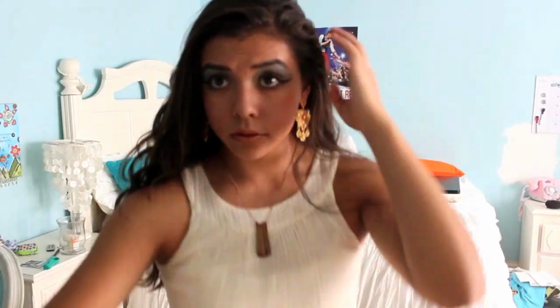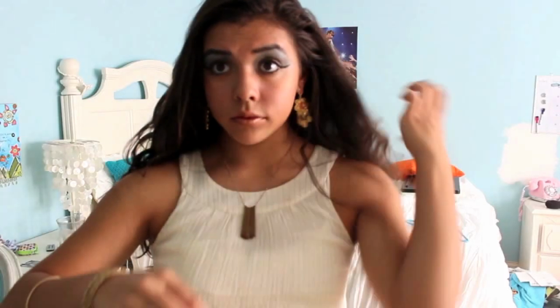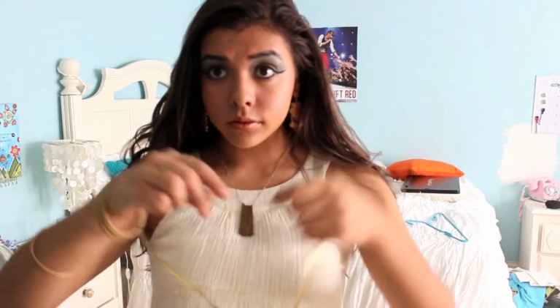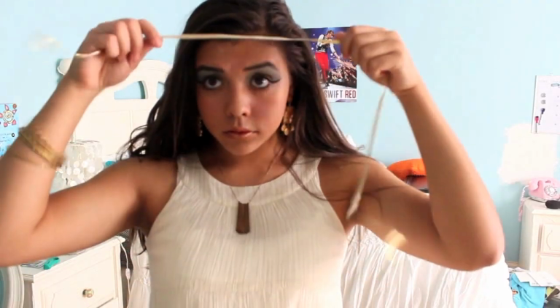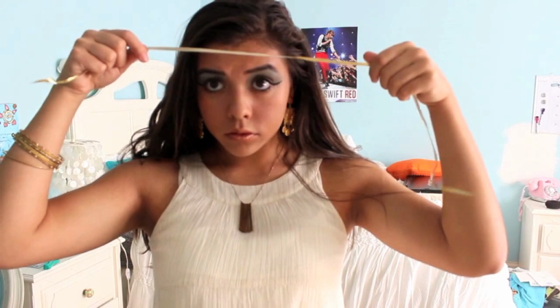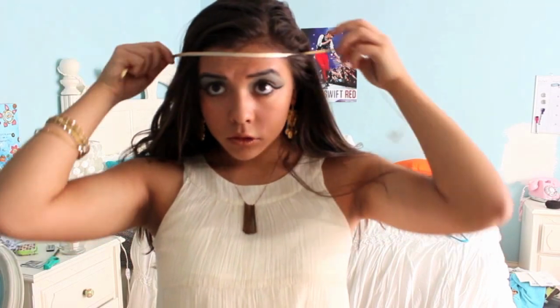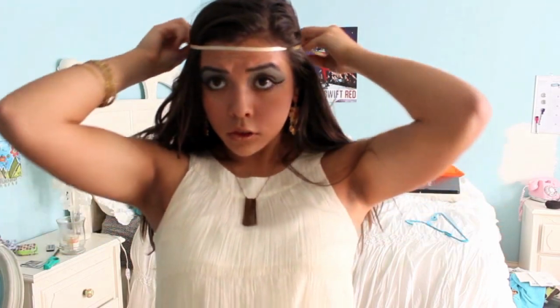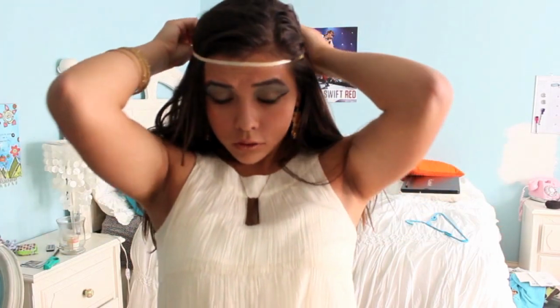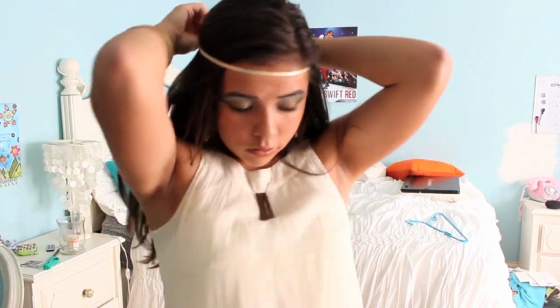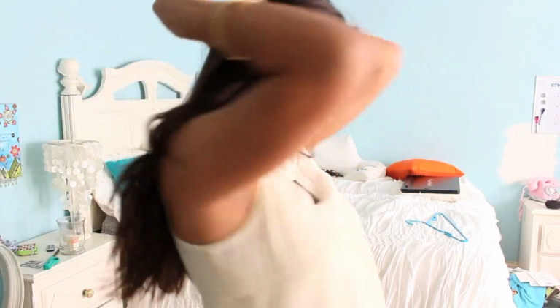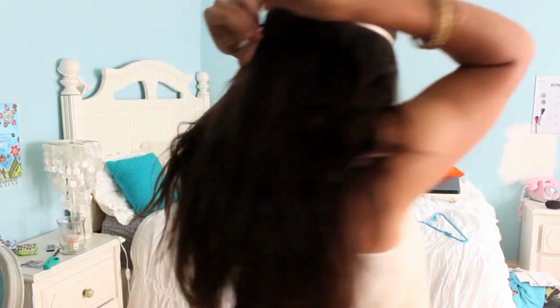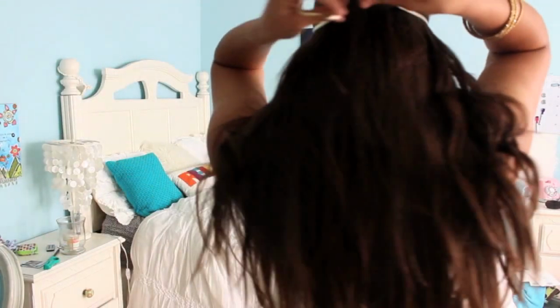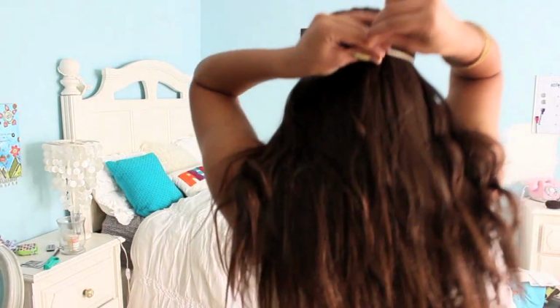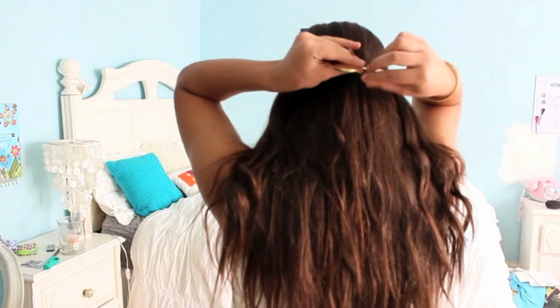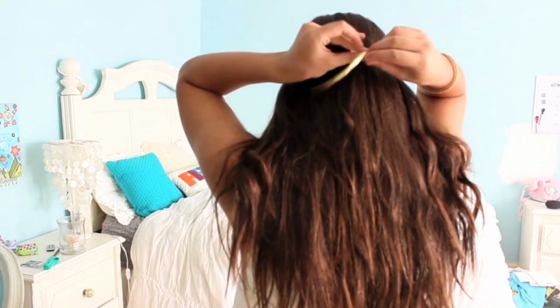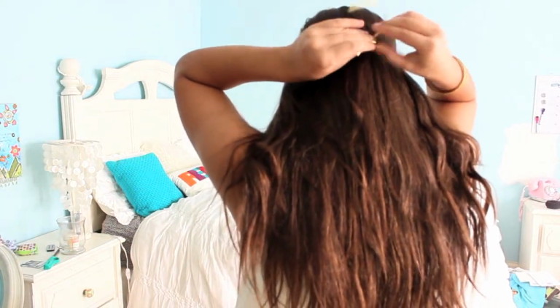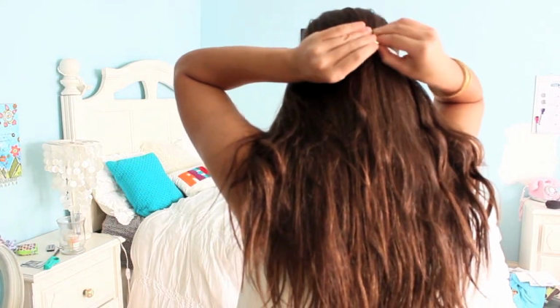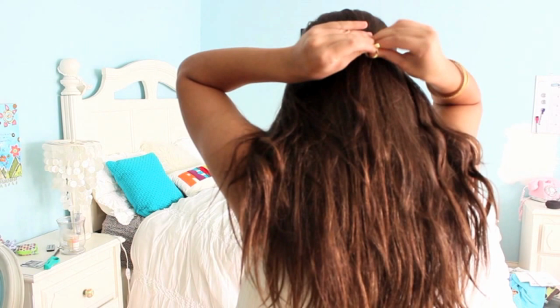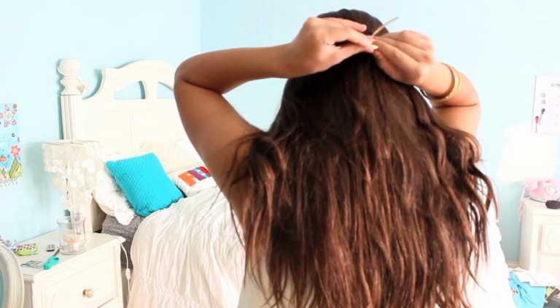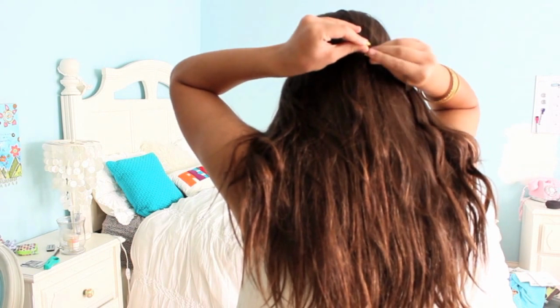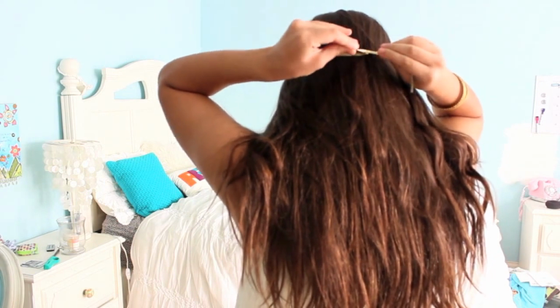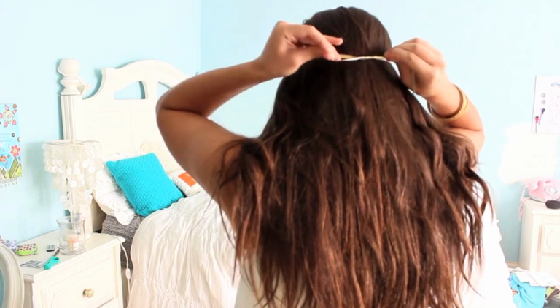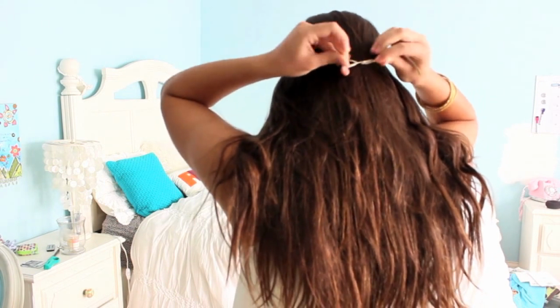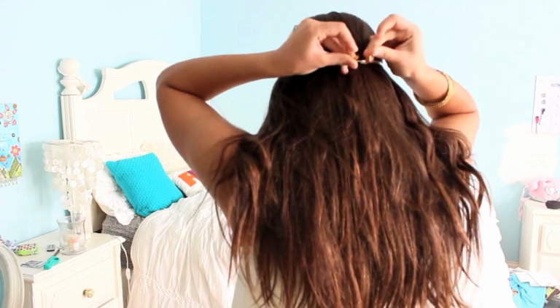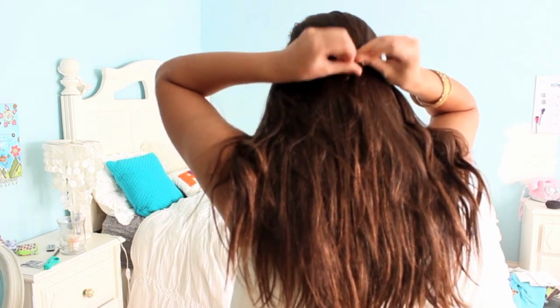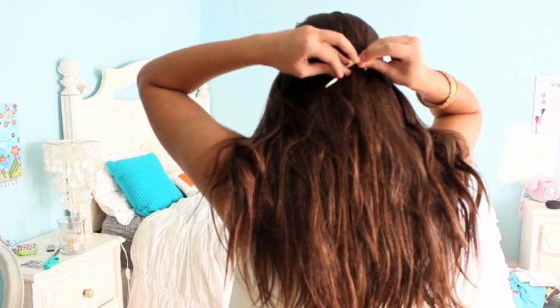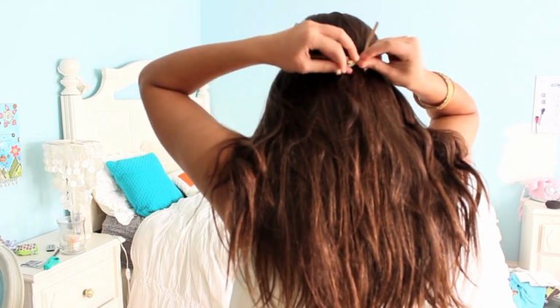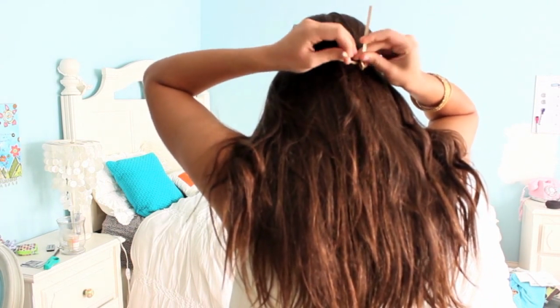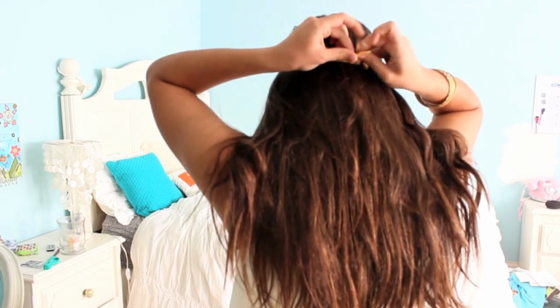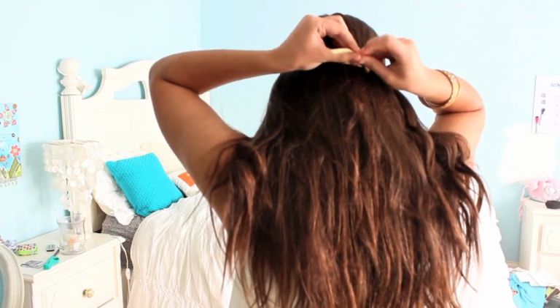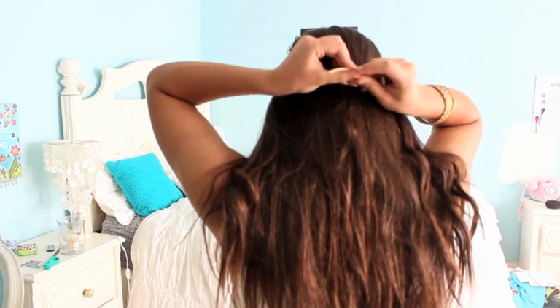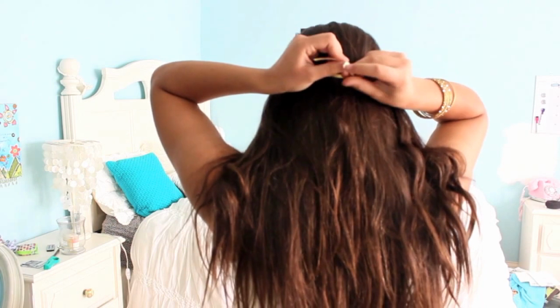To finish off the hair, I took a gold ribbon and wrapped it around my head and tied it in the back. You can also use a headband, a braided headband, or whatever you want — but I just like using a little slice of gold ribbon.